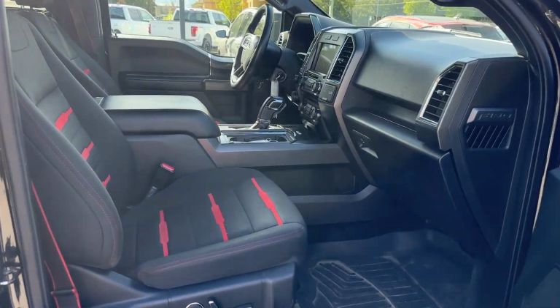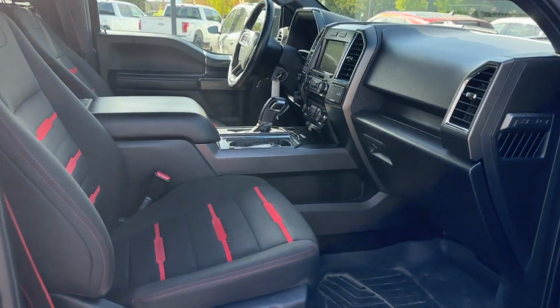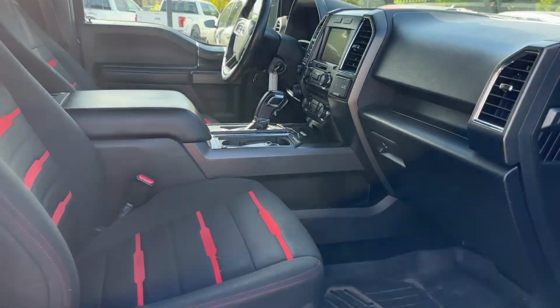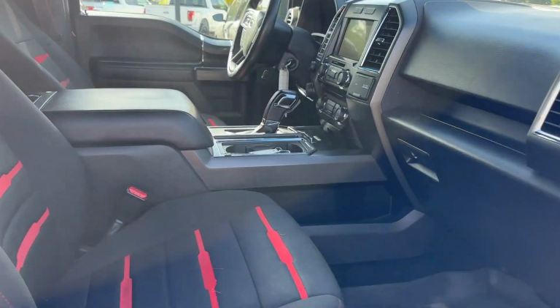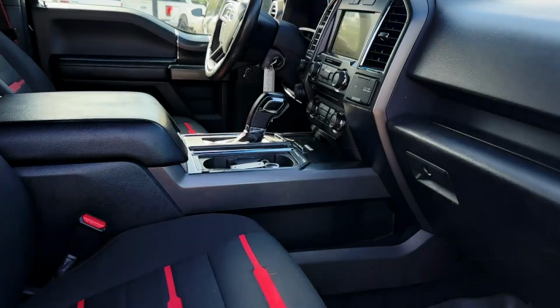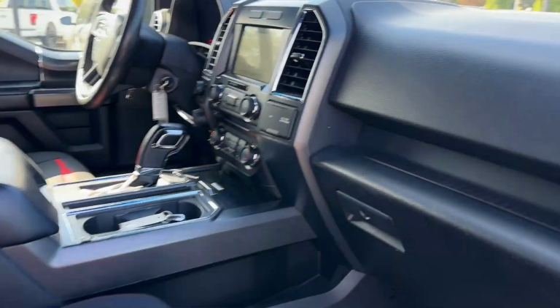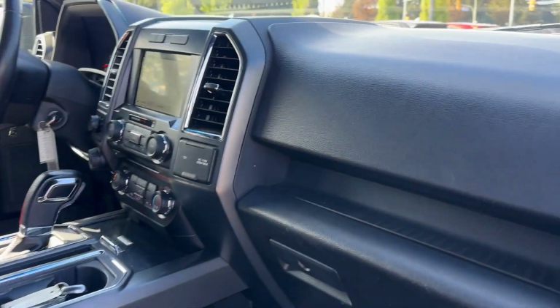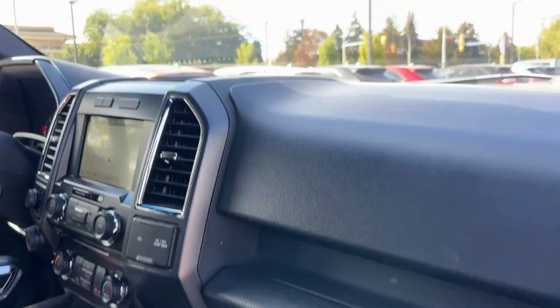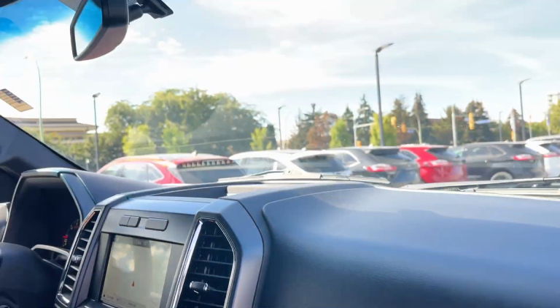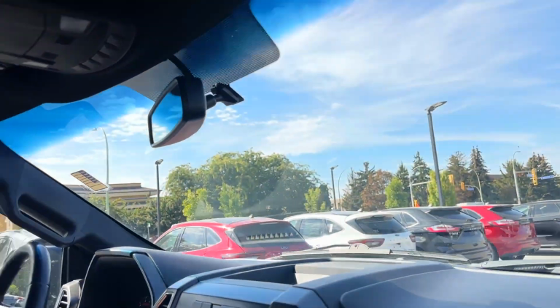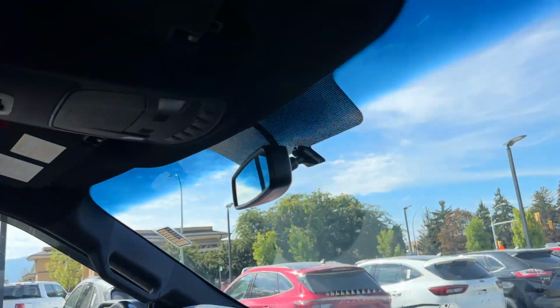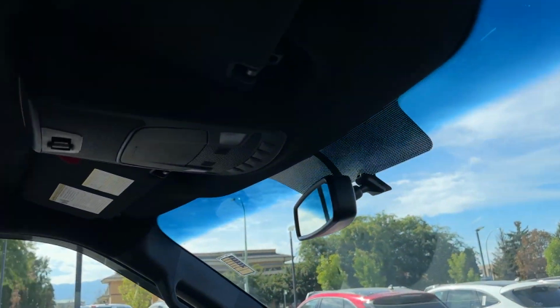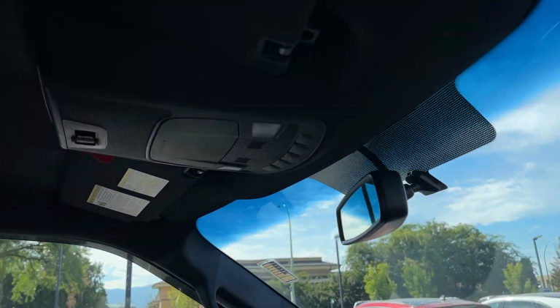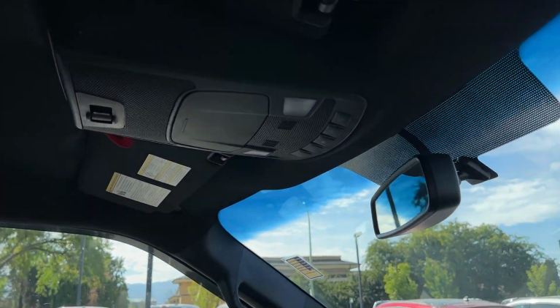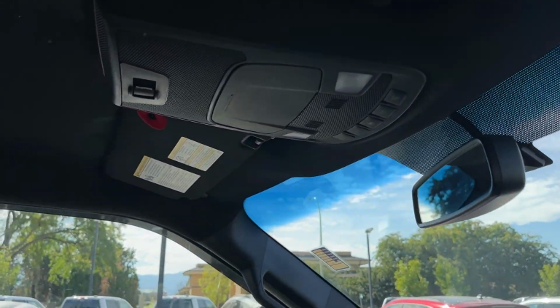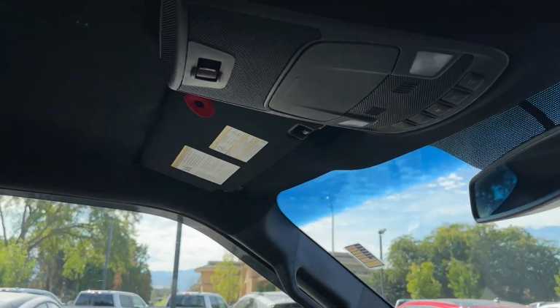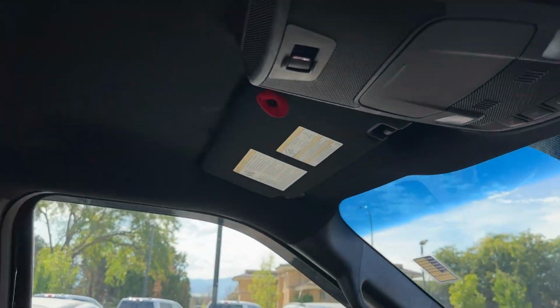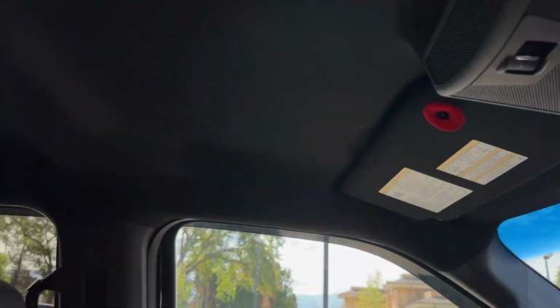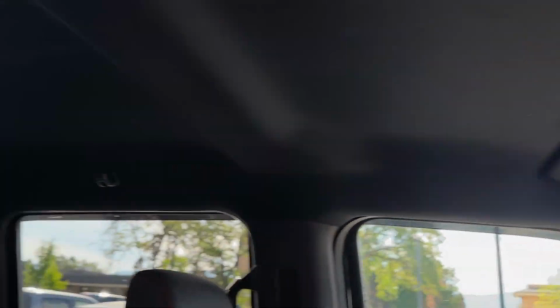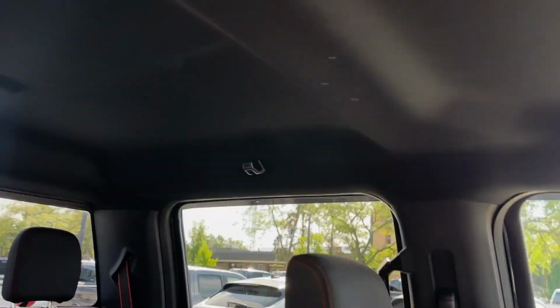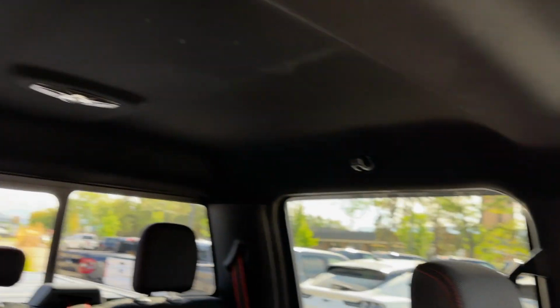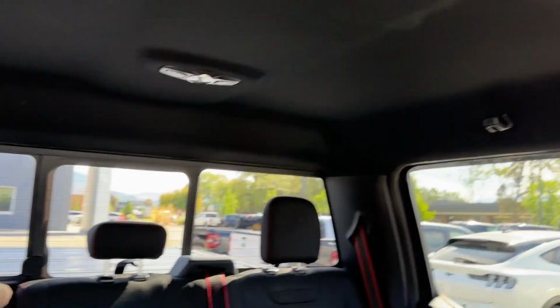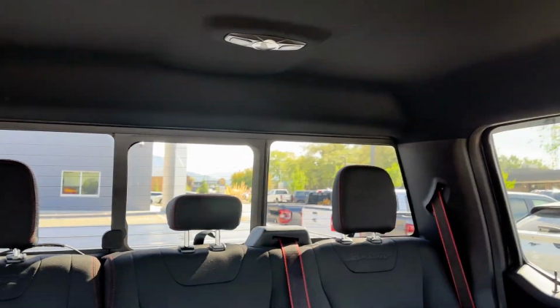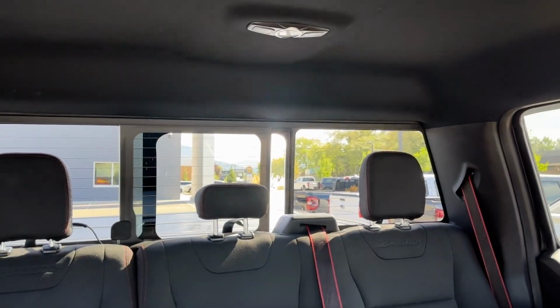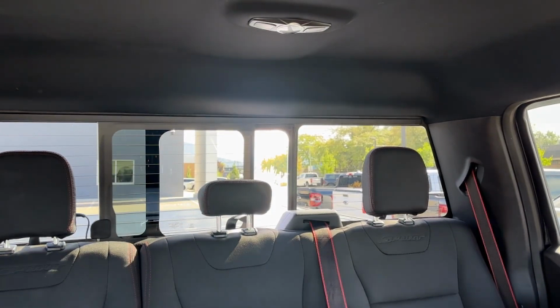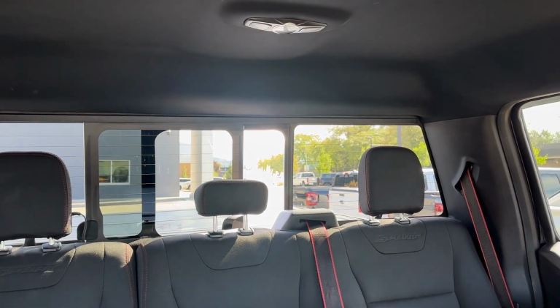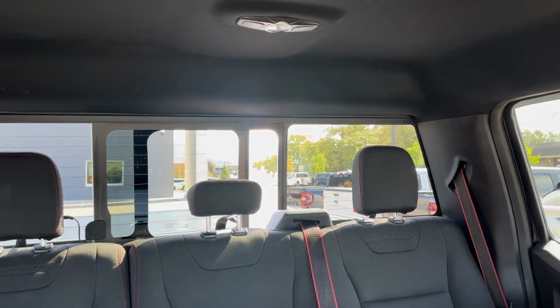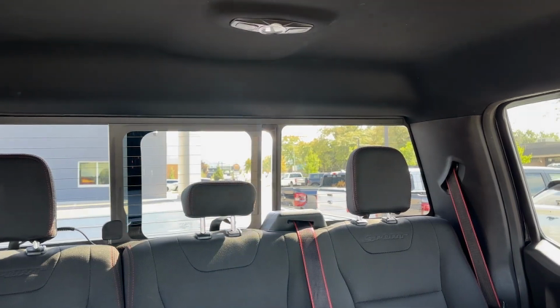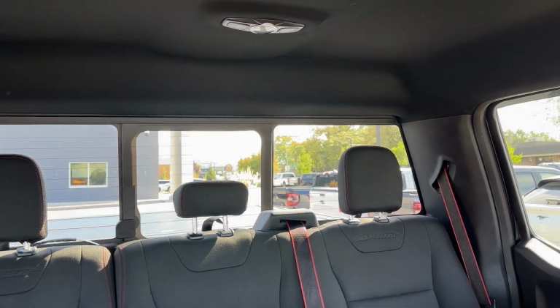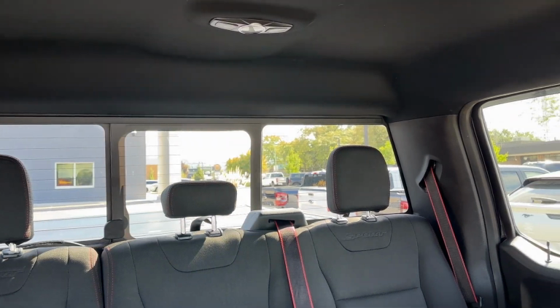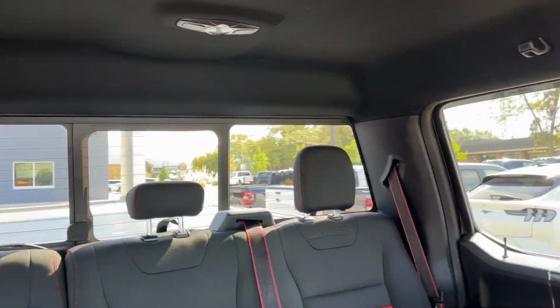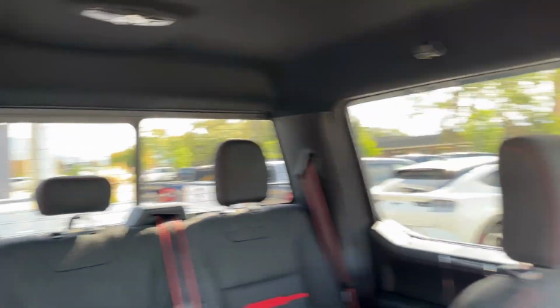All the WeatherTech mats in here. Just showing you that power sliding rear window — as you can see, it all works.